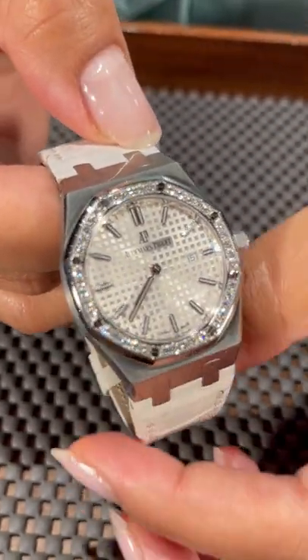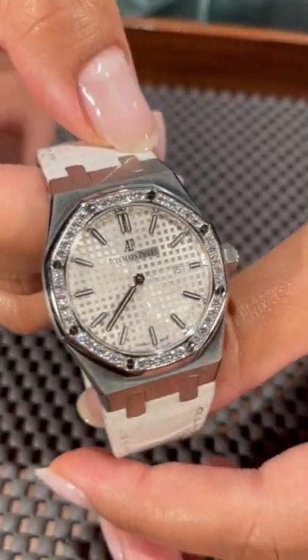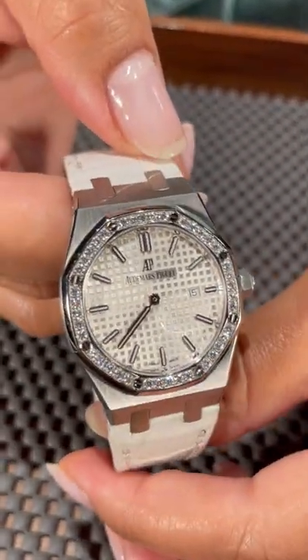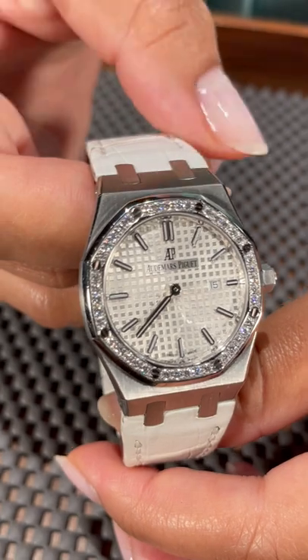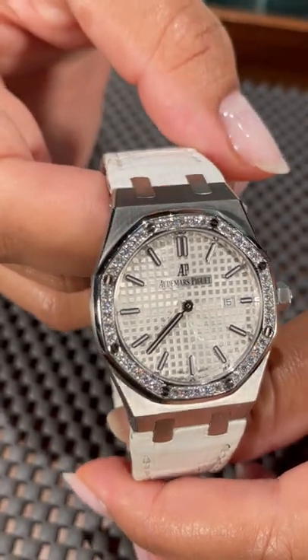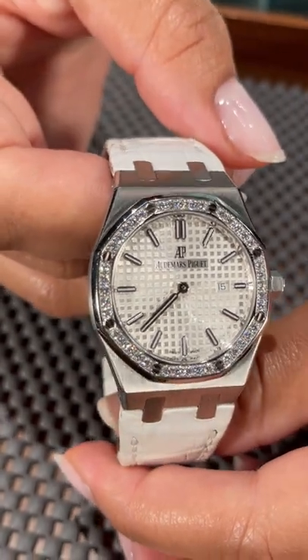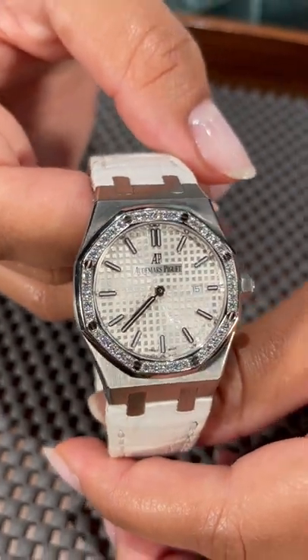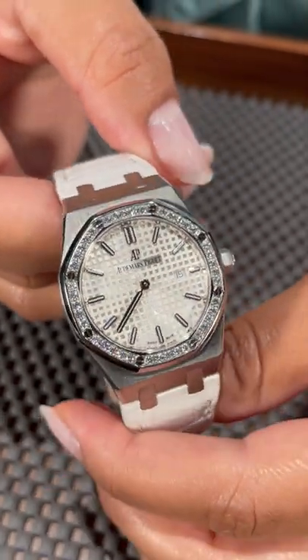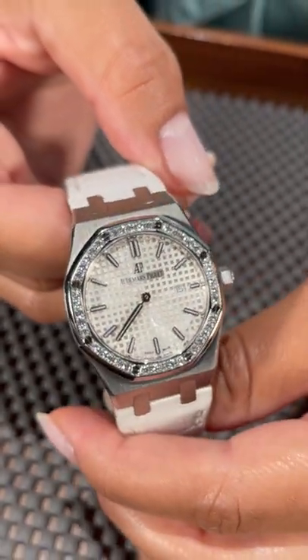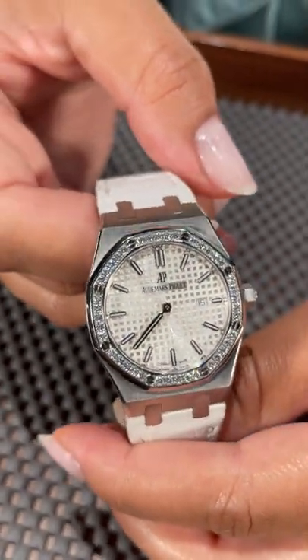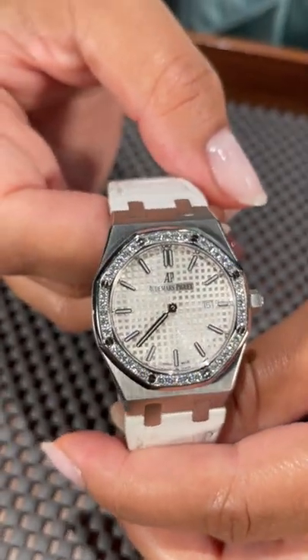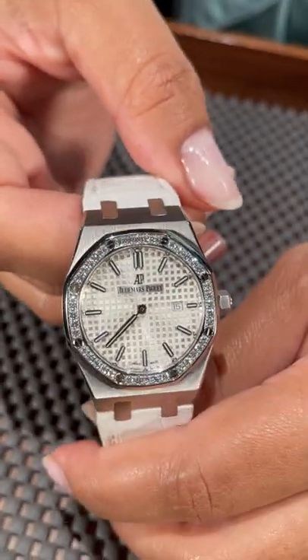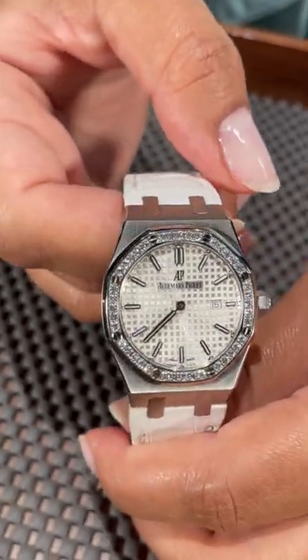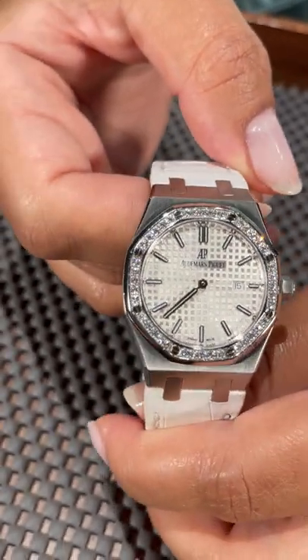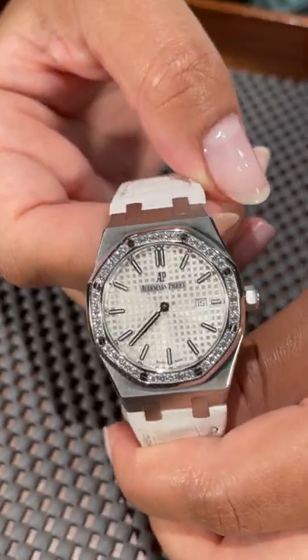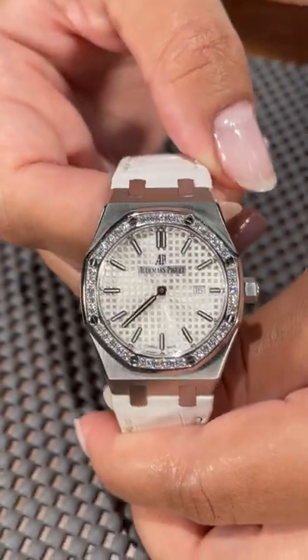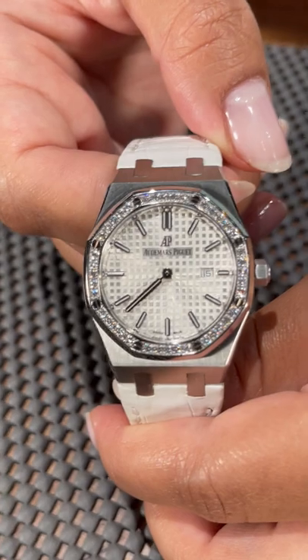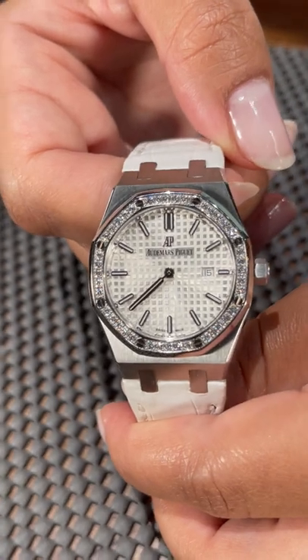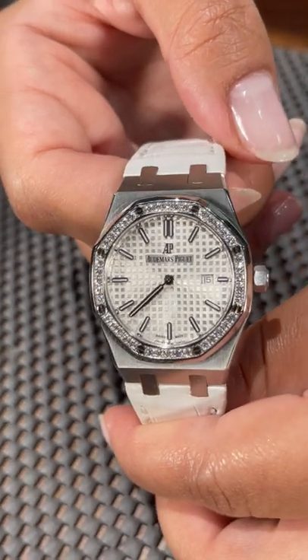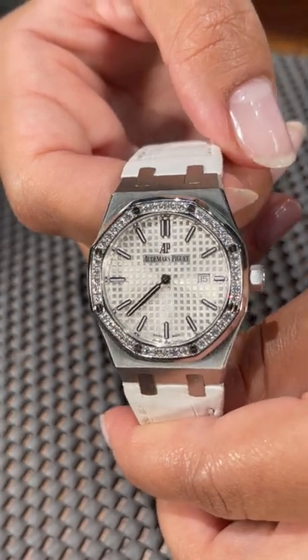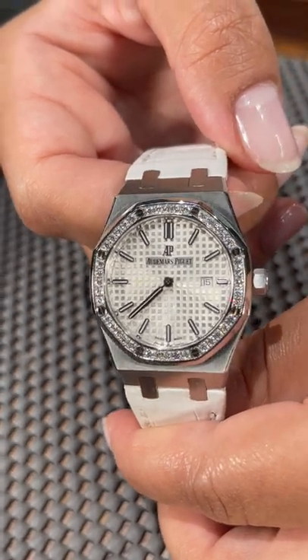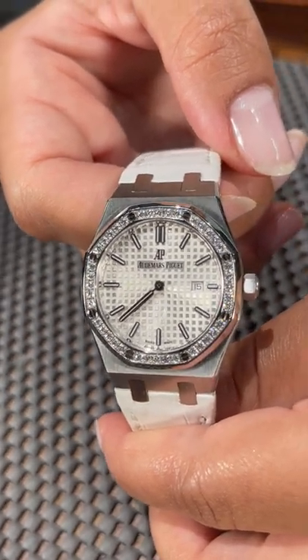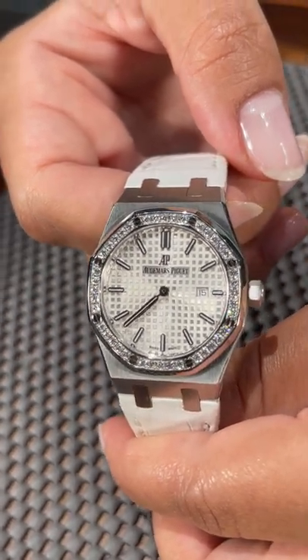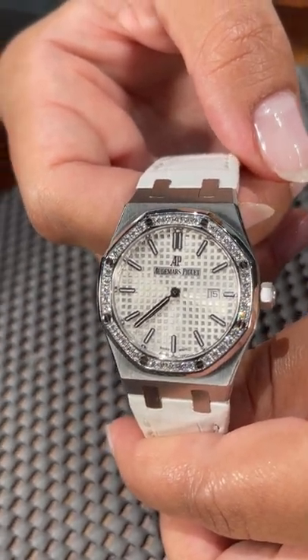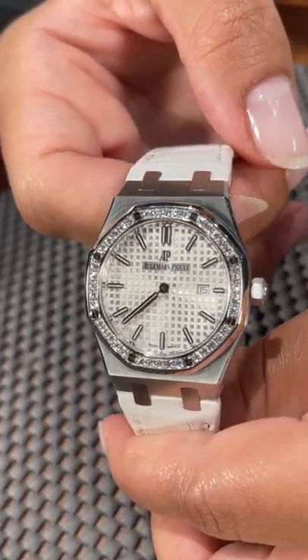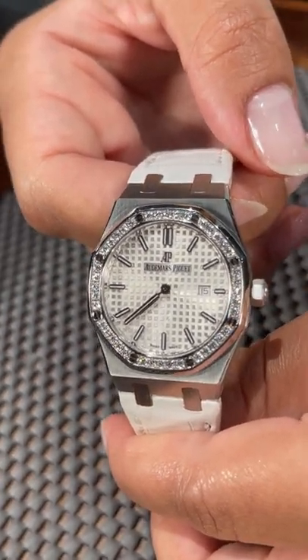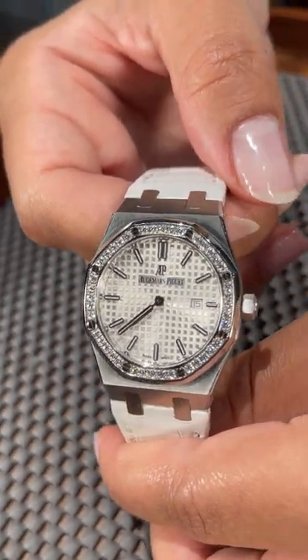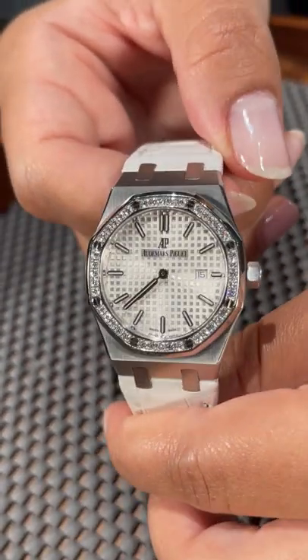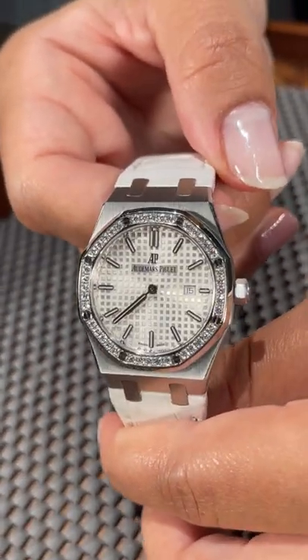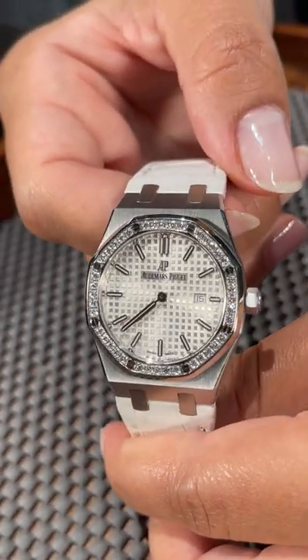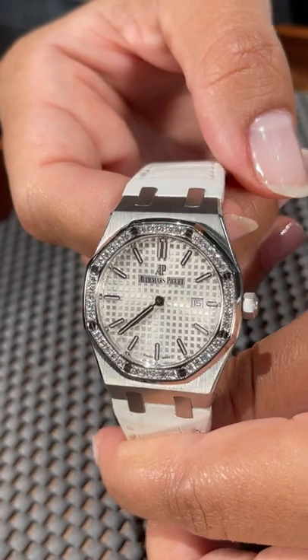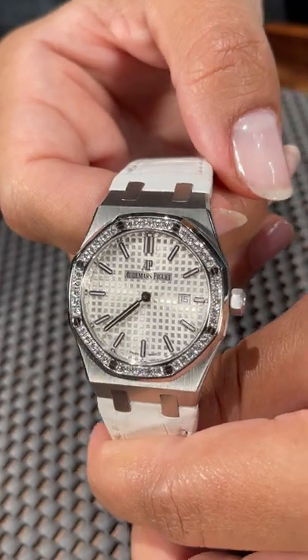This is actually in mint condition and will come with the box and cards, so I don't know that we'll have this in our collection for long. Just give us a call or visit SwissWatchExpo.com and we can go ahead and get this added to your jewelry box.